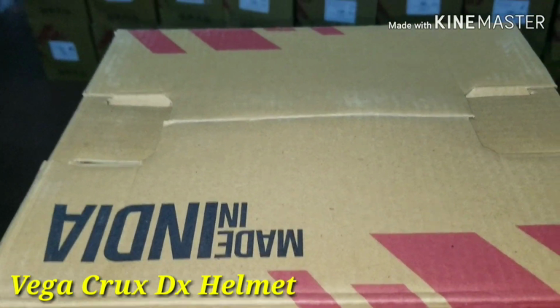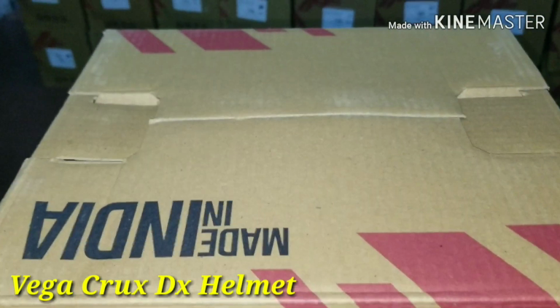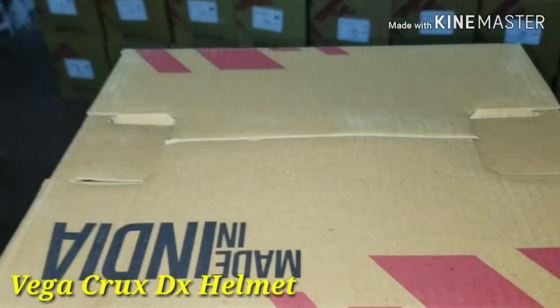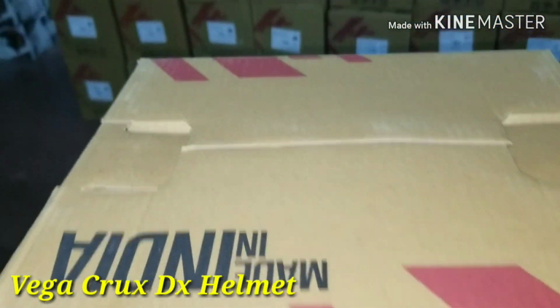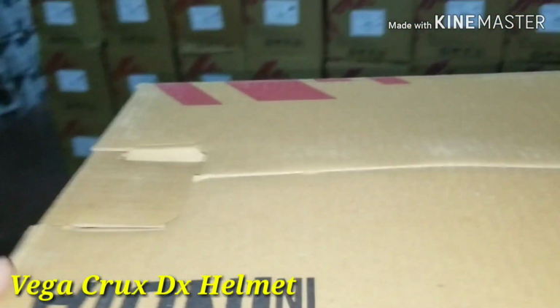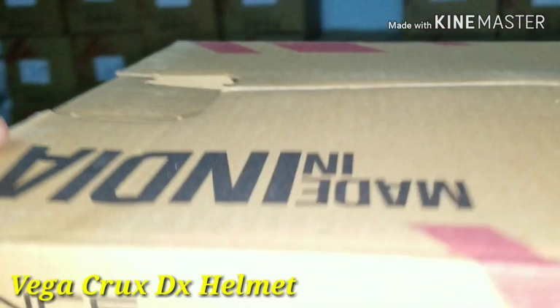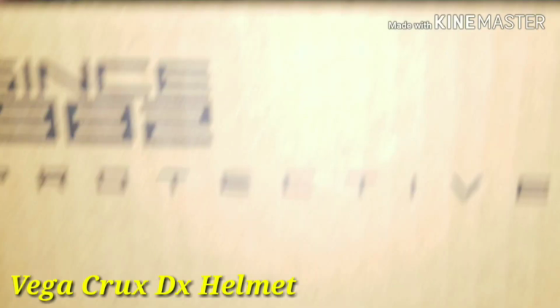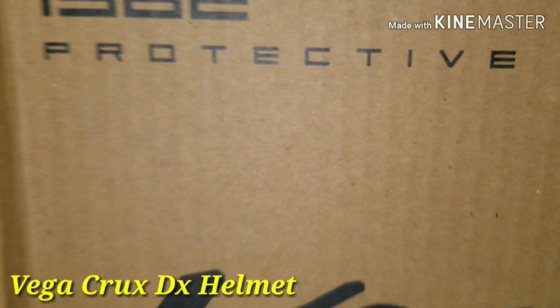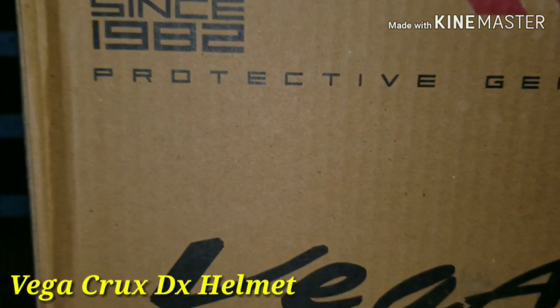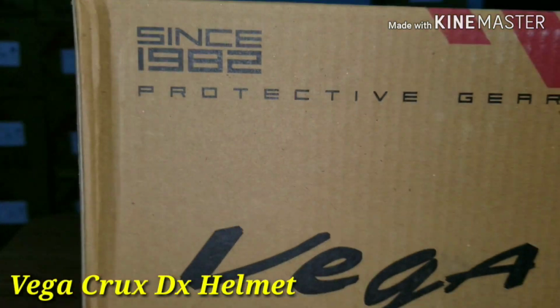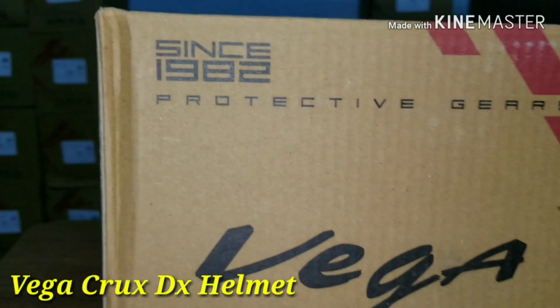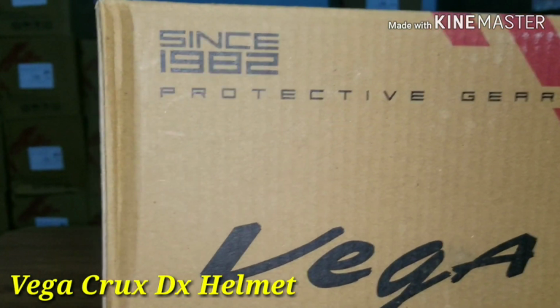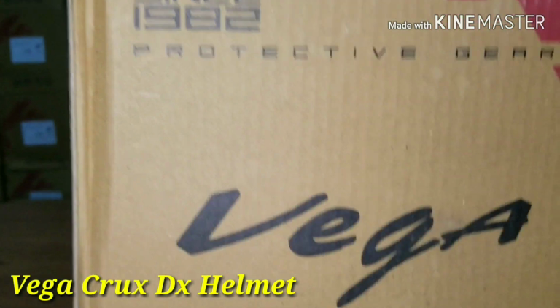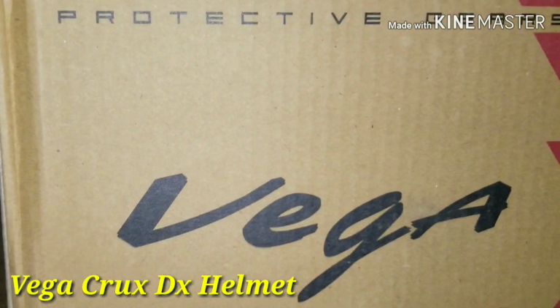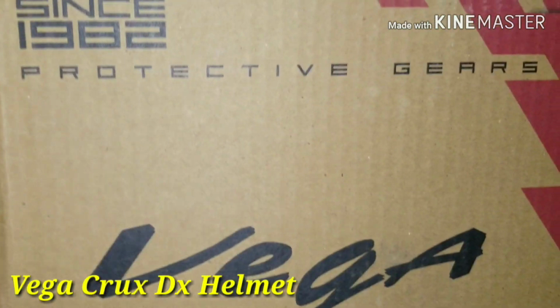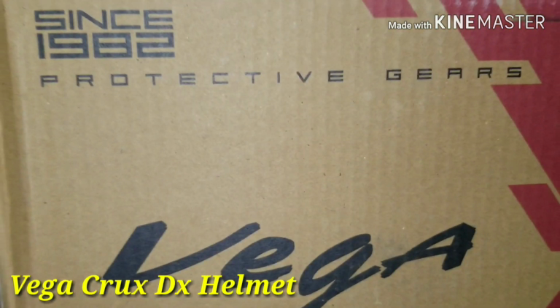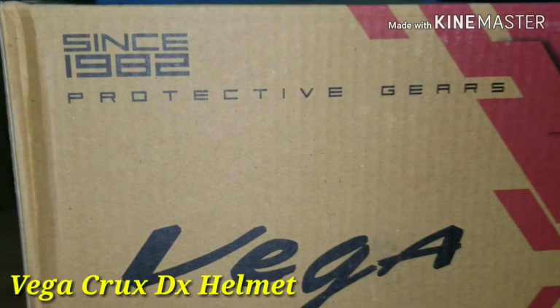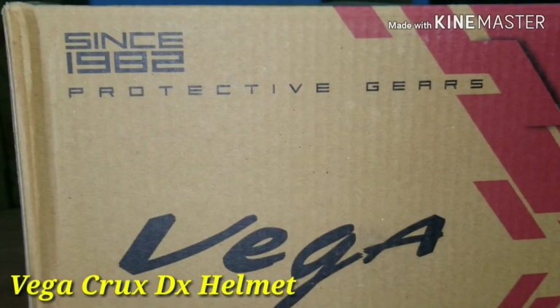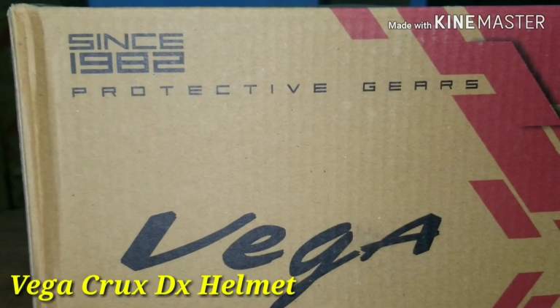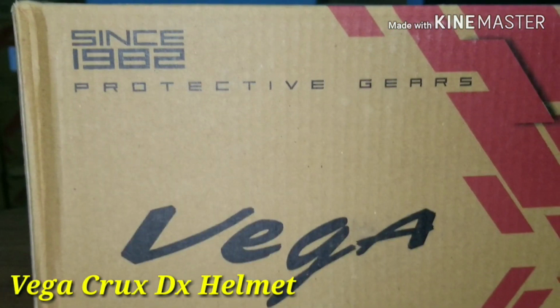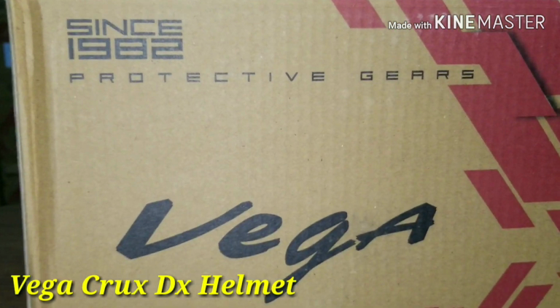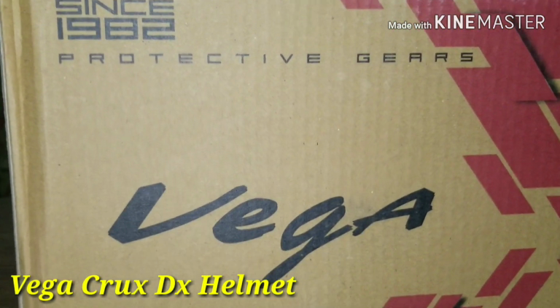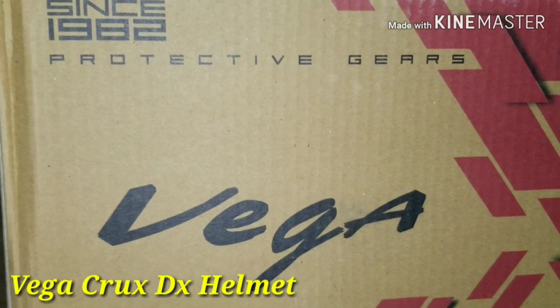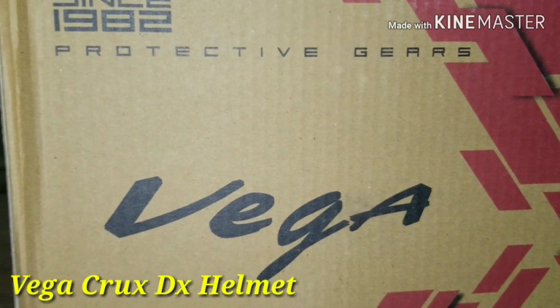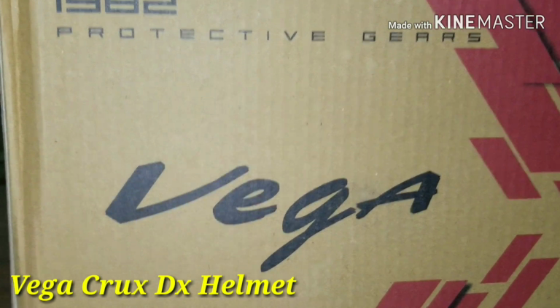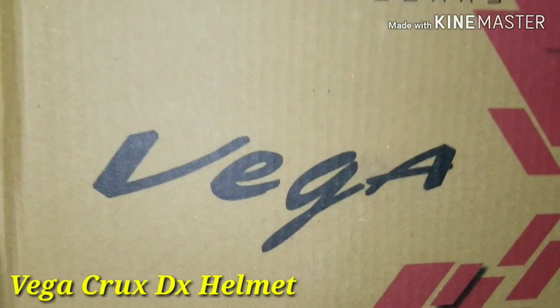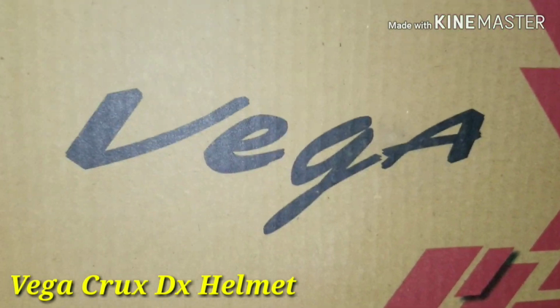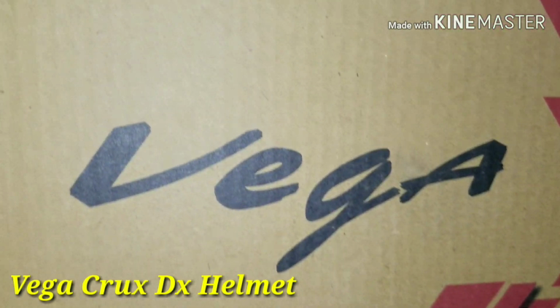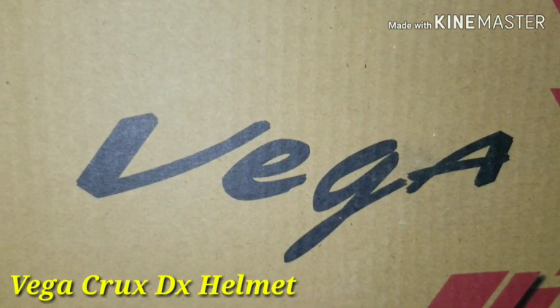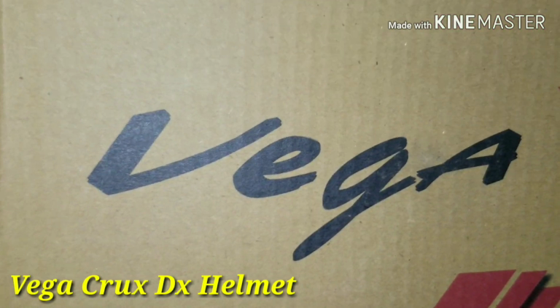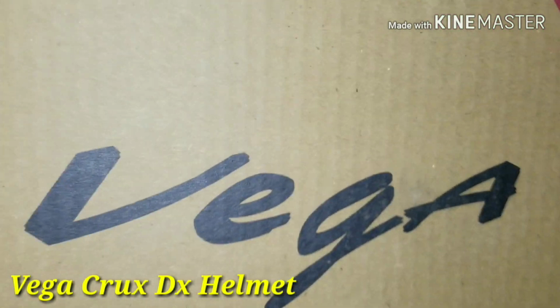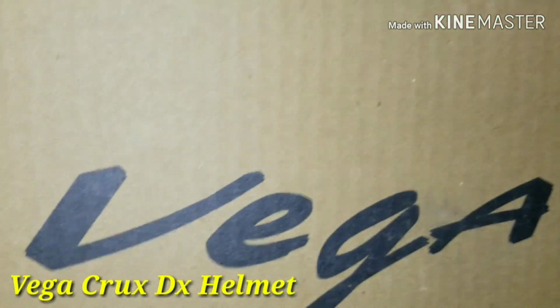Viewers, look at the camera. This is the Vega brand — Vega Crax helmet, Crax DX. This is an Indian actor brand.